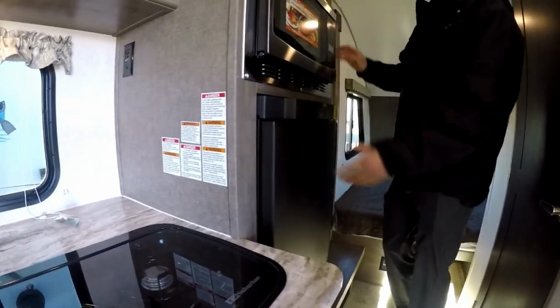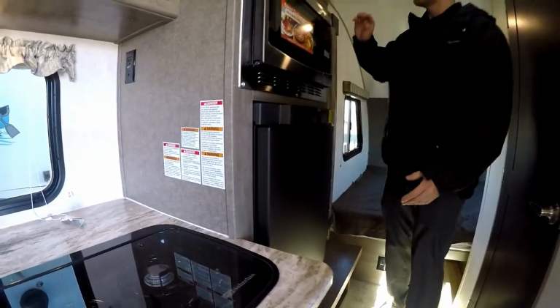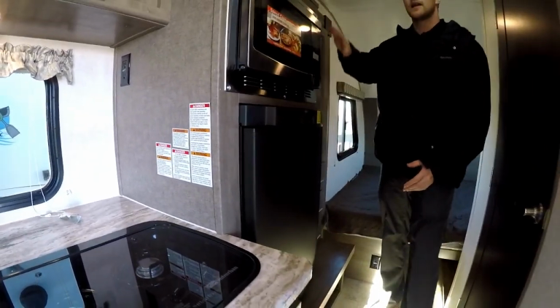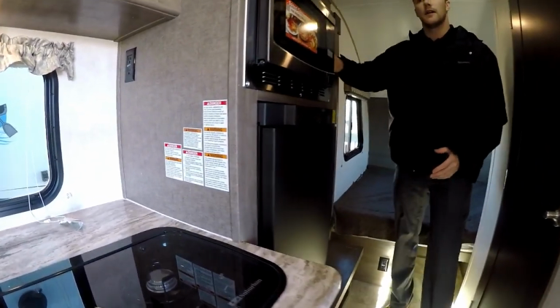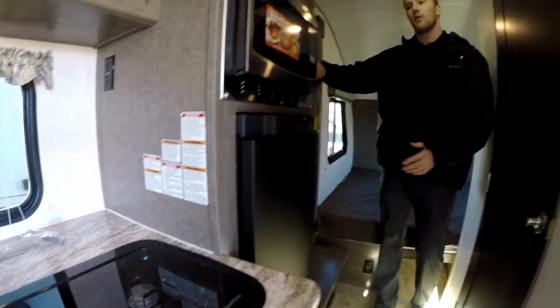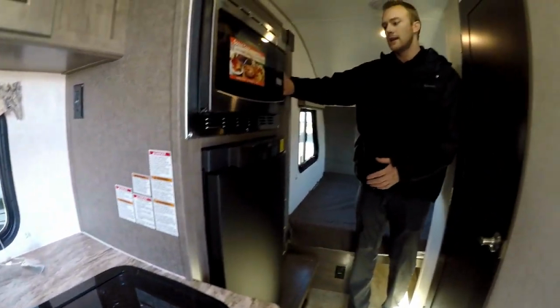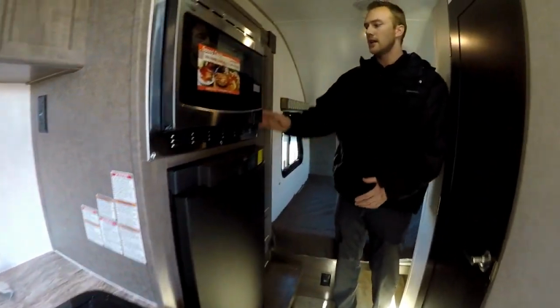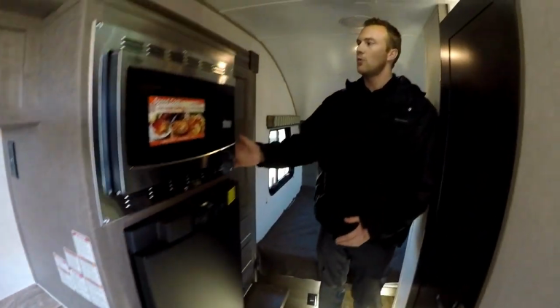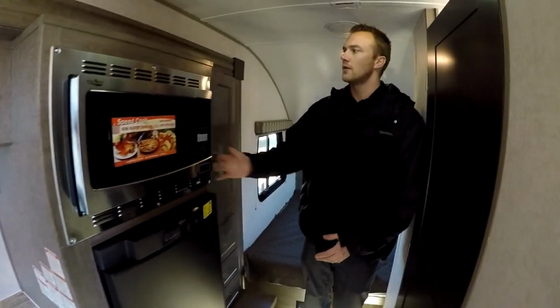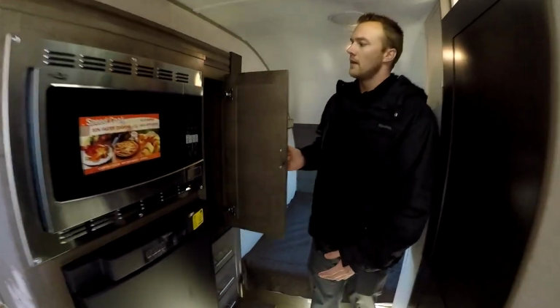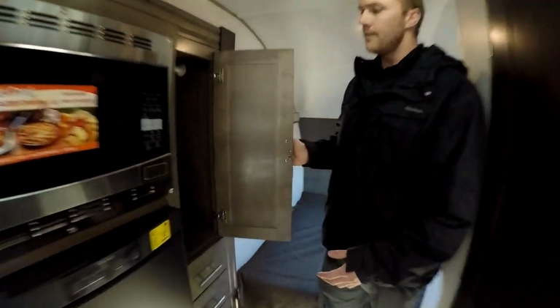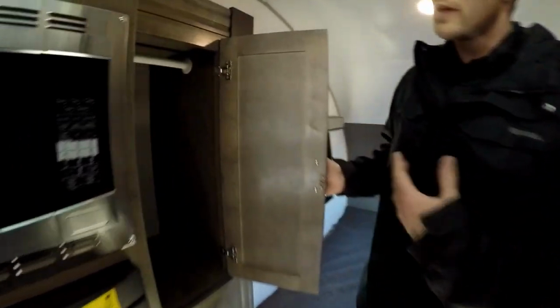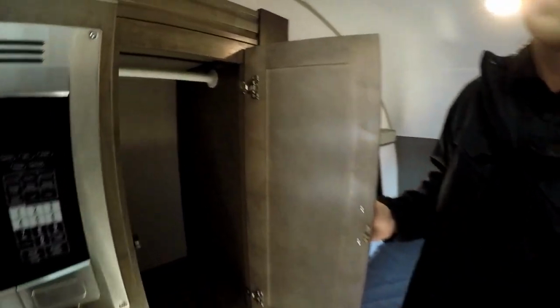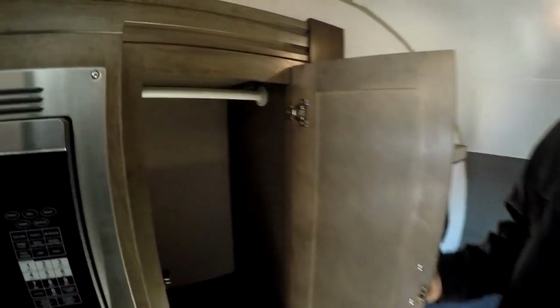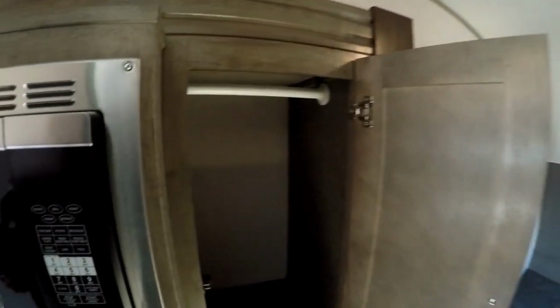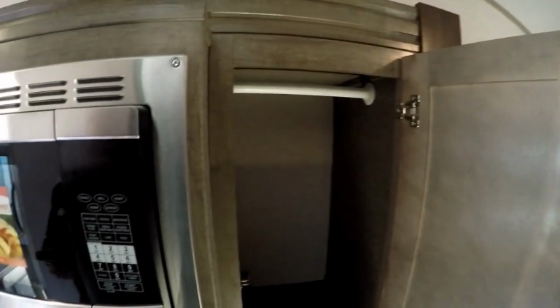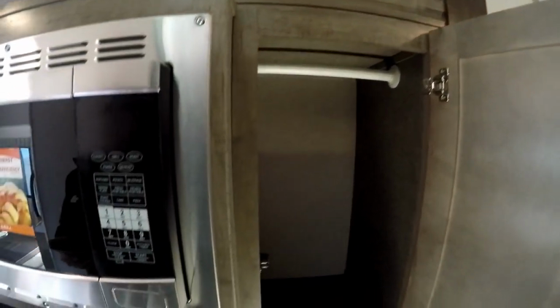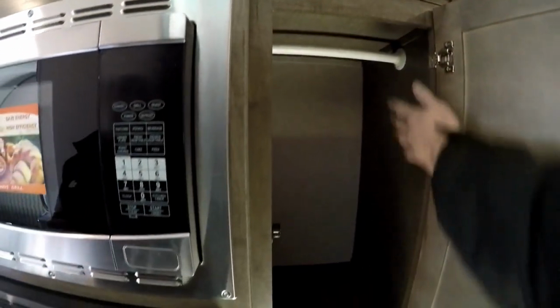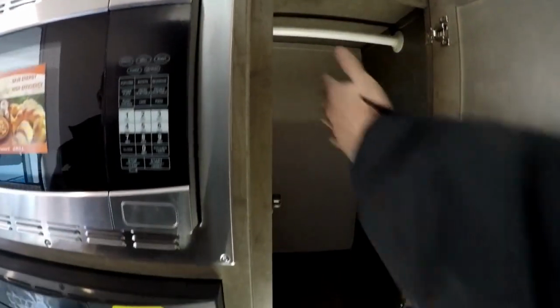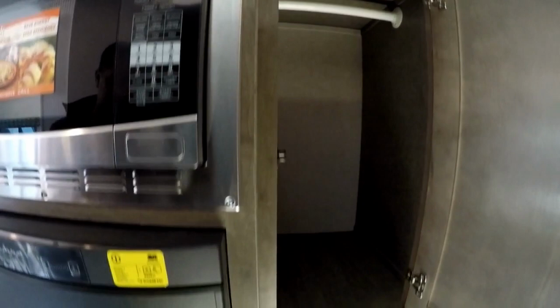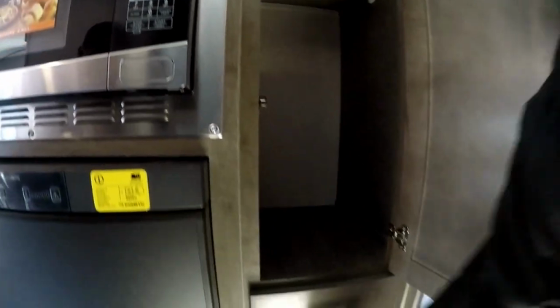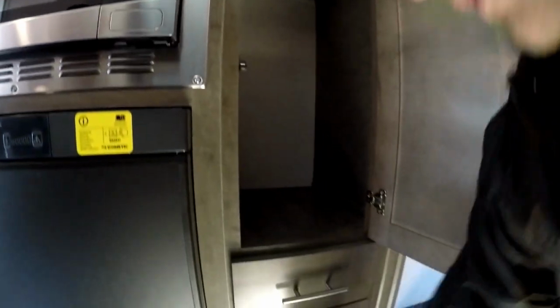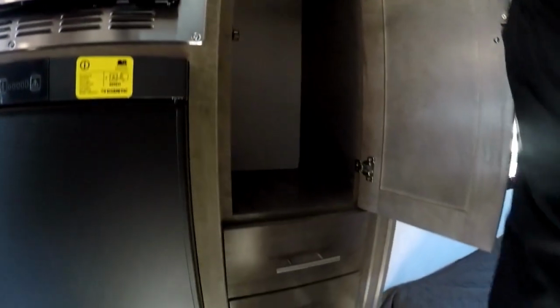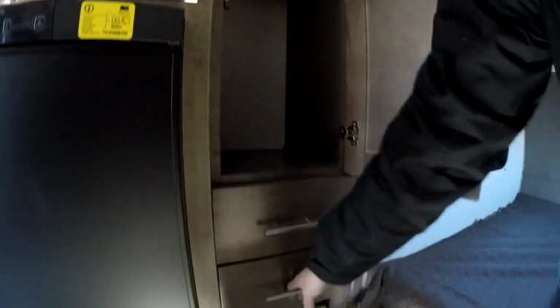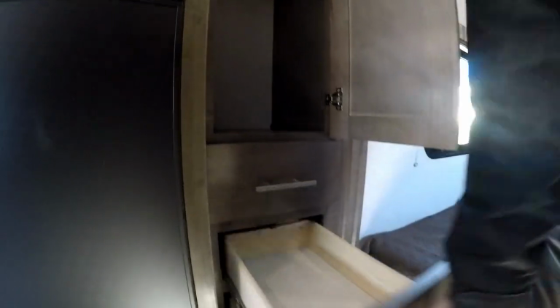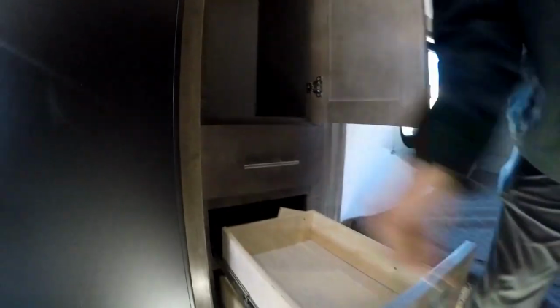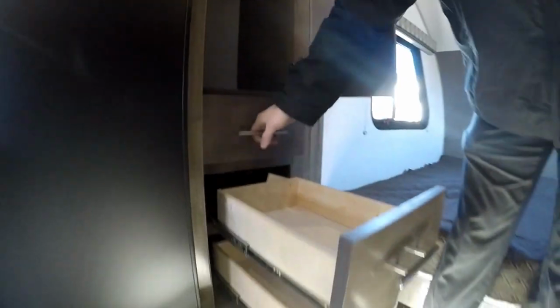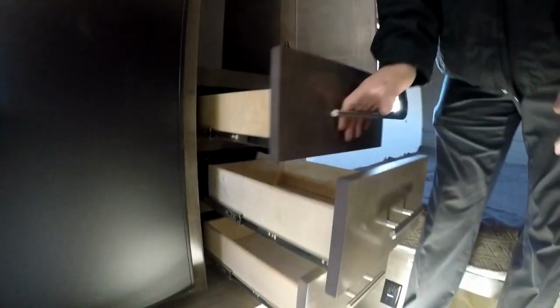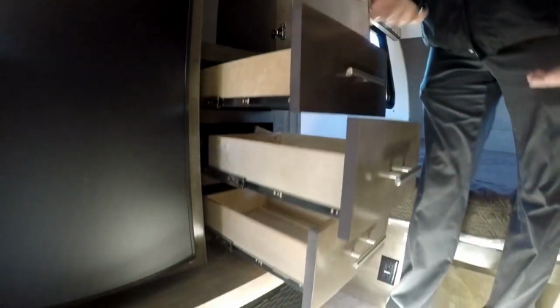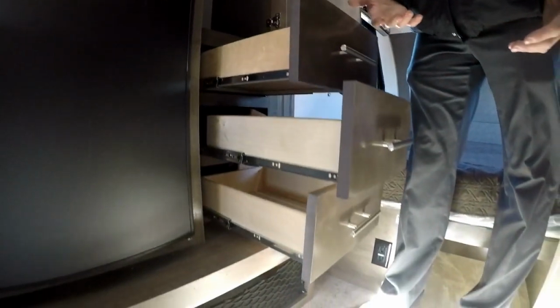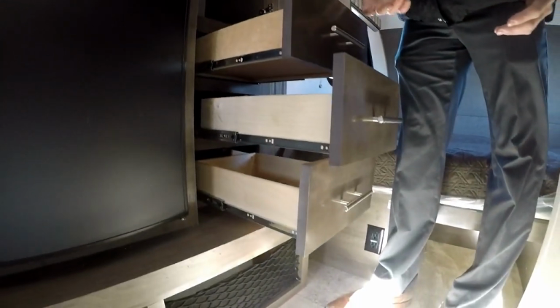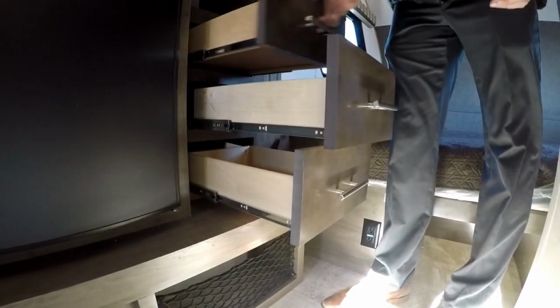What I really like about the 190 is you're getting a full wardrobe. Storage is so important in a small trailer and you're getting that full closet, plus three full-extension drawers below for all the added items you need.